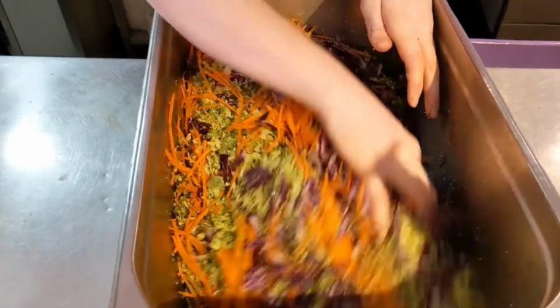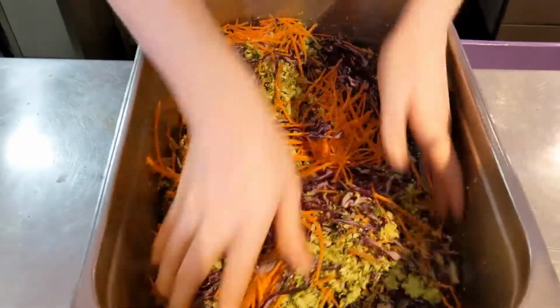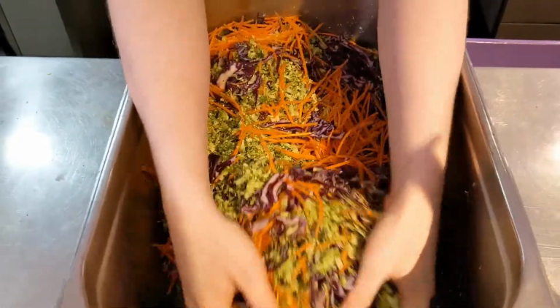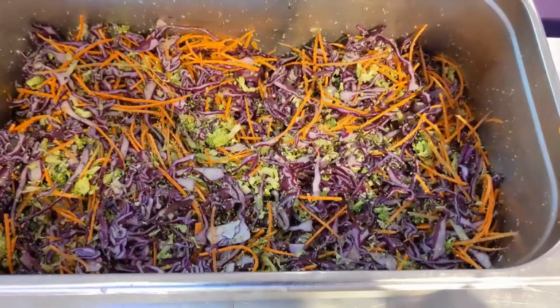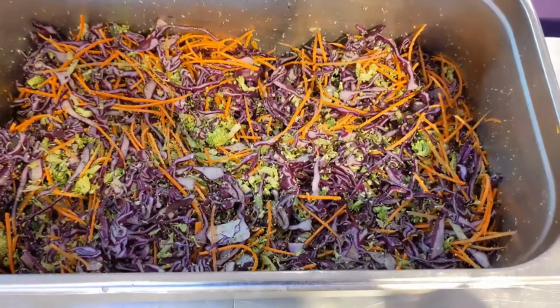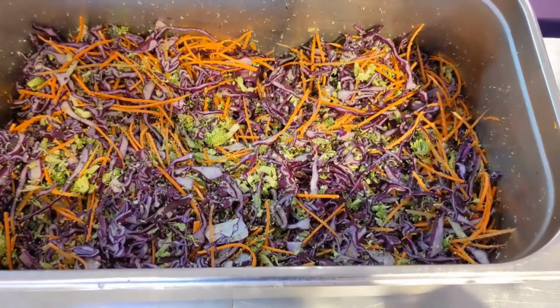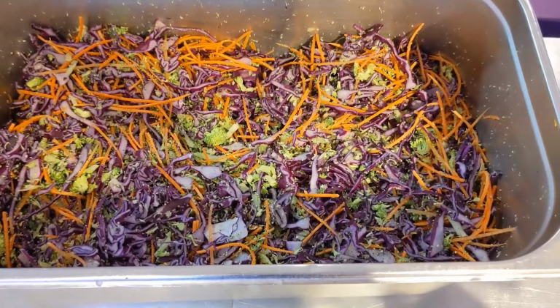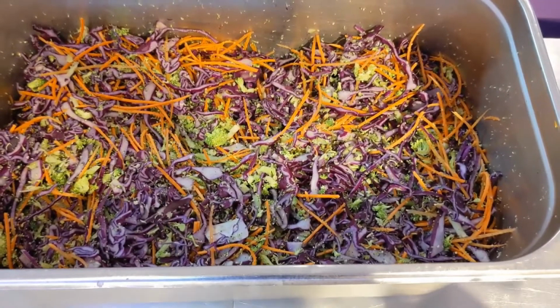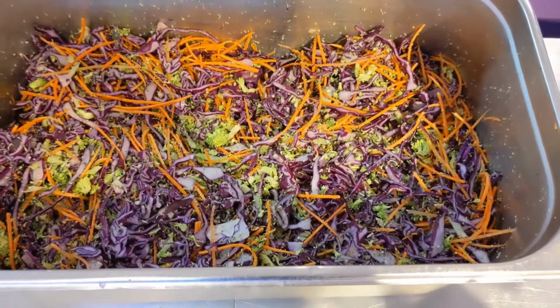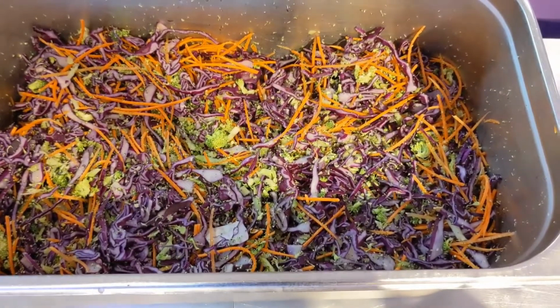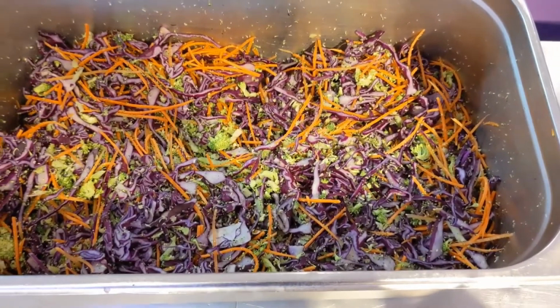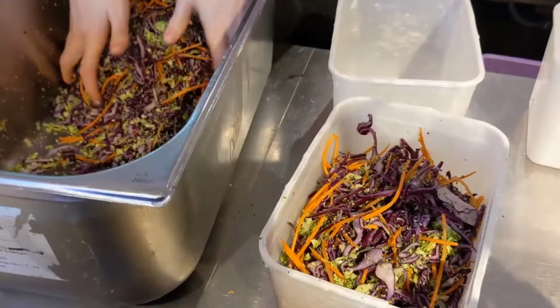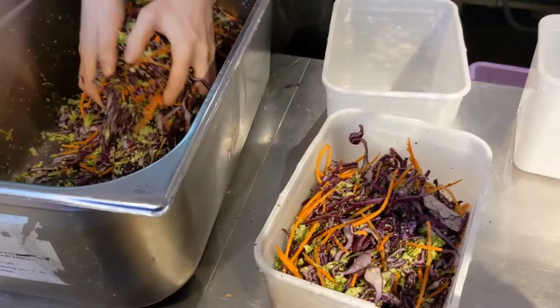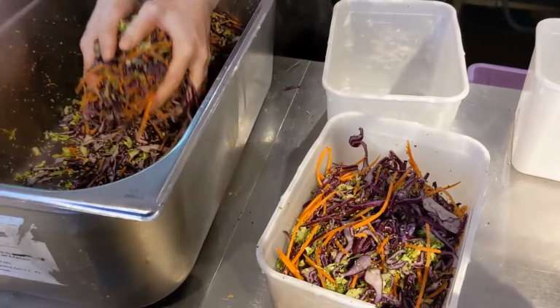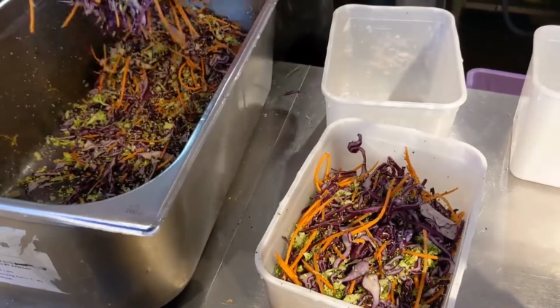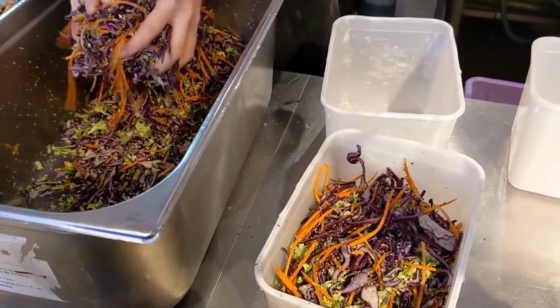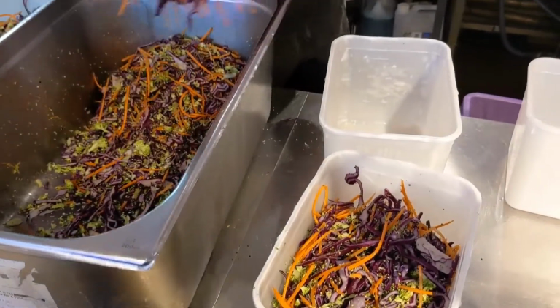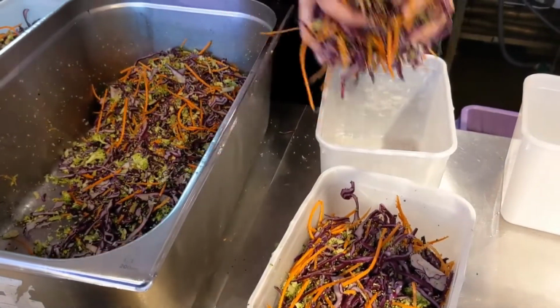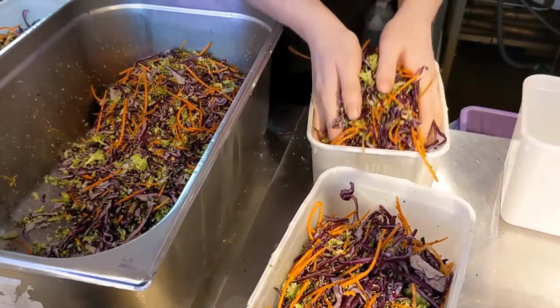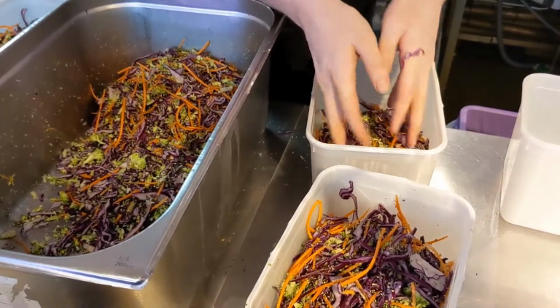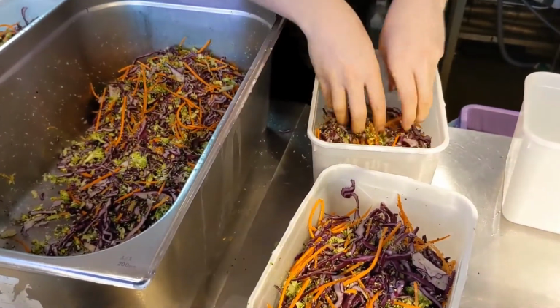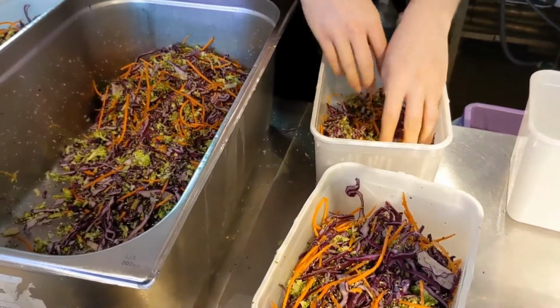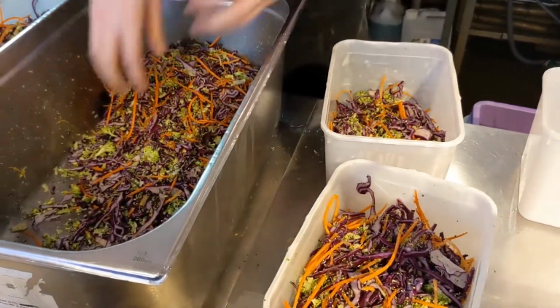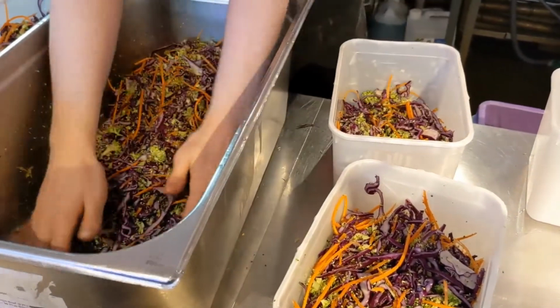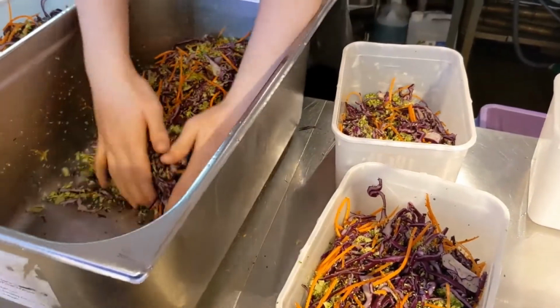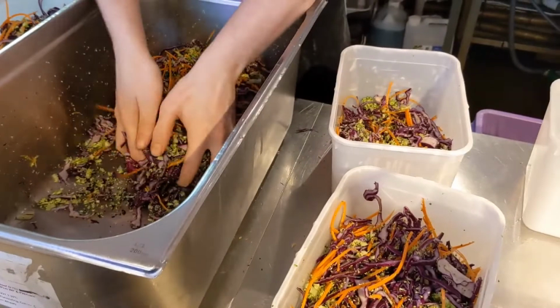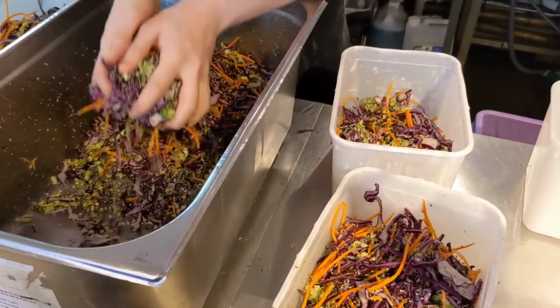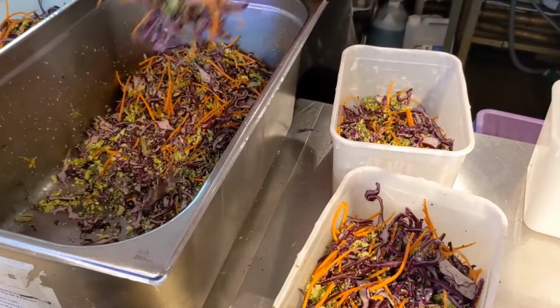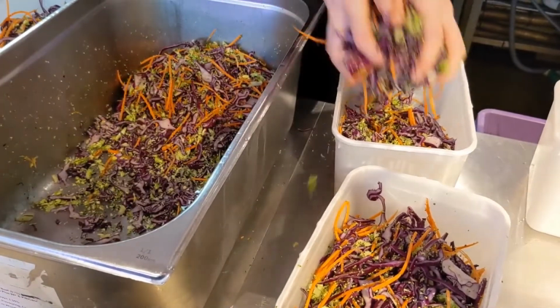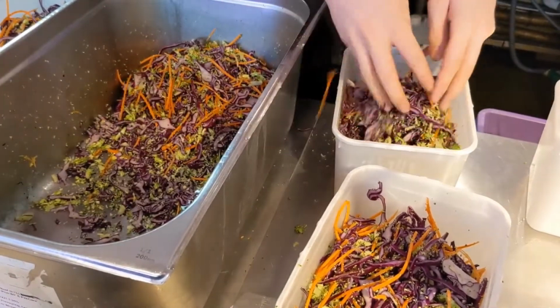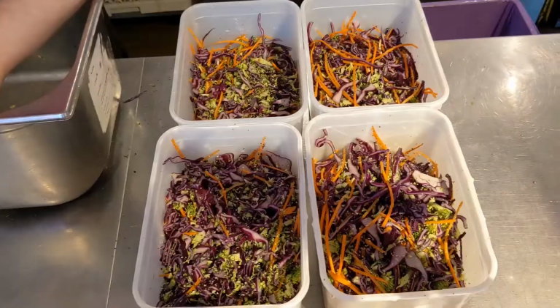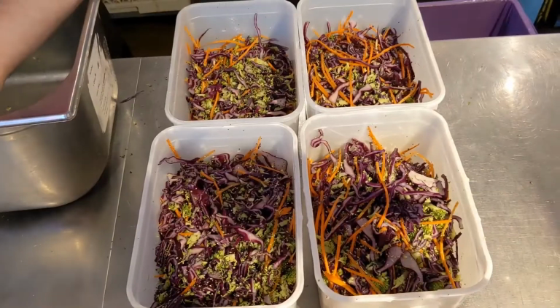Mix all the ingredients thoroughly, and then place these into containers ready for service and storage. Make sure you label correctly.